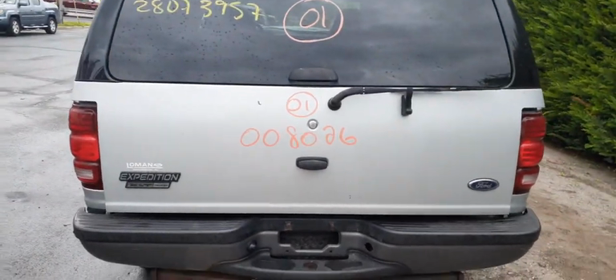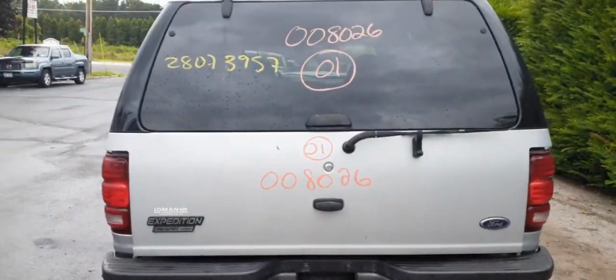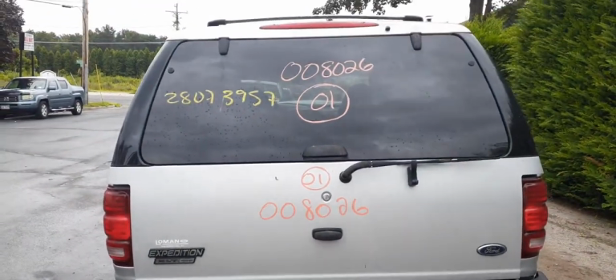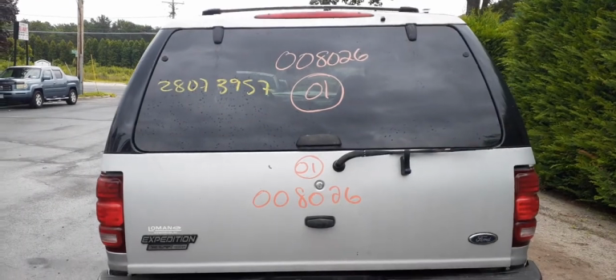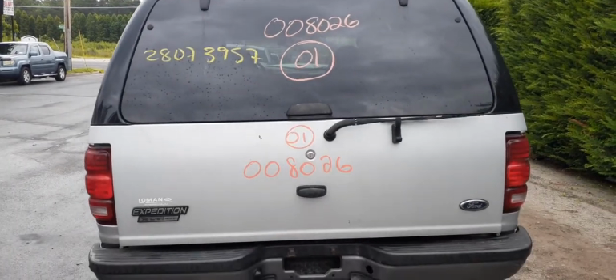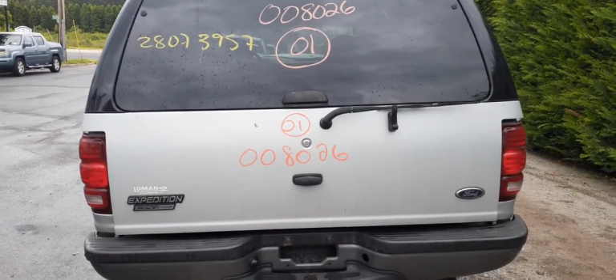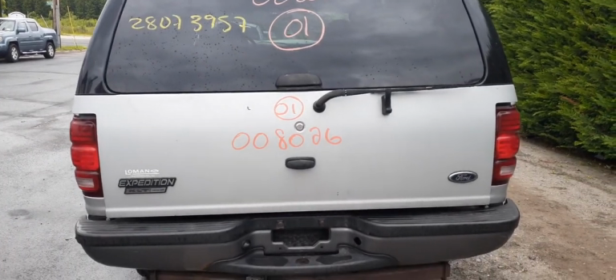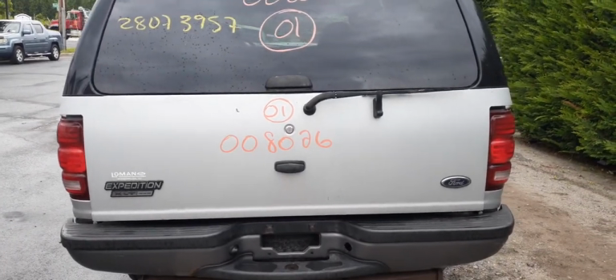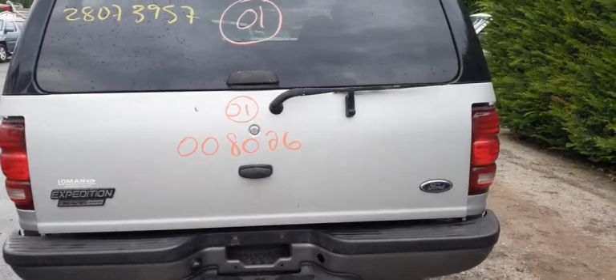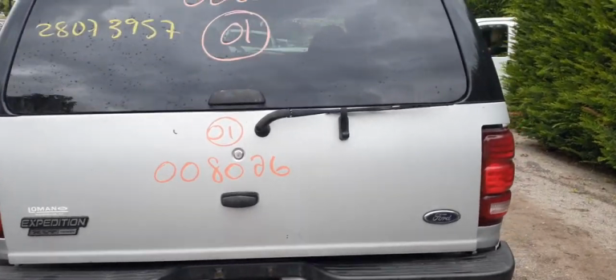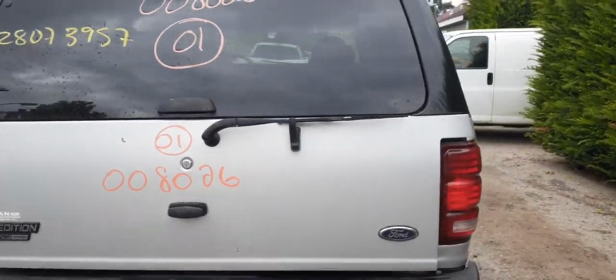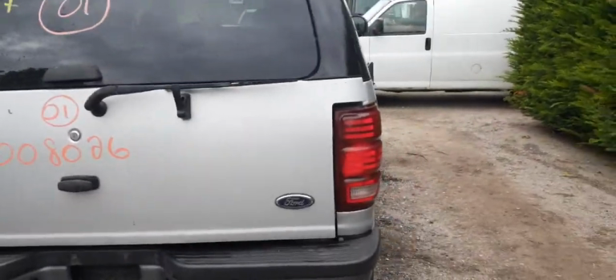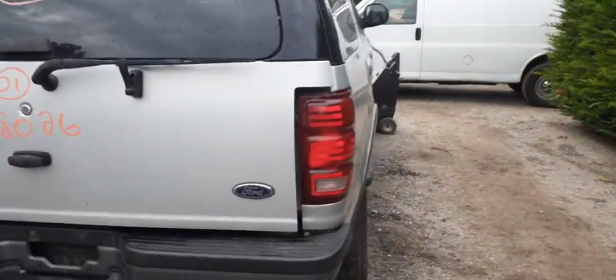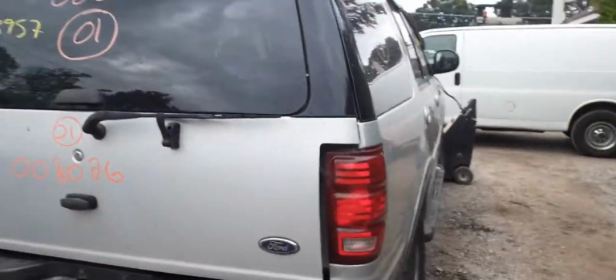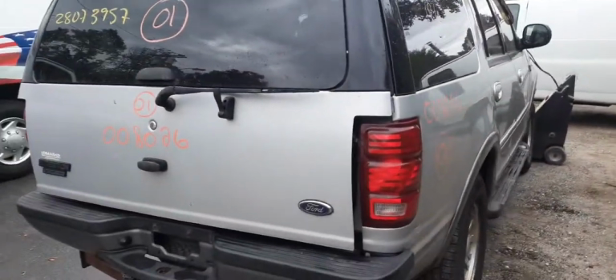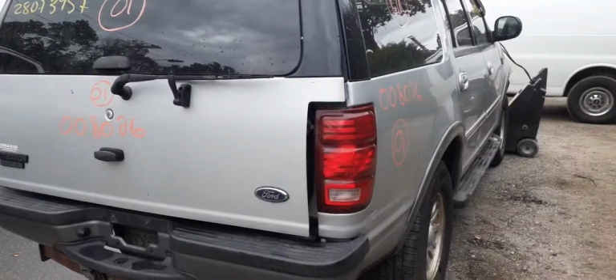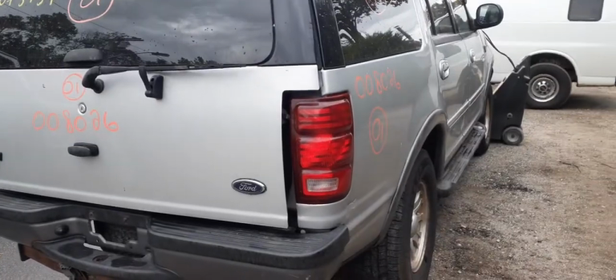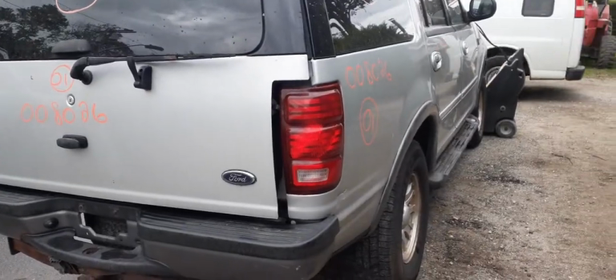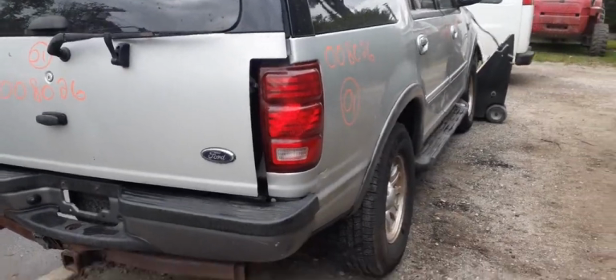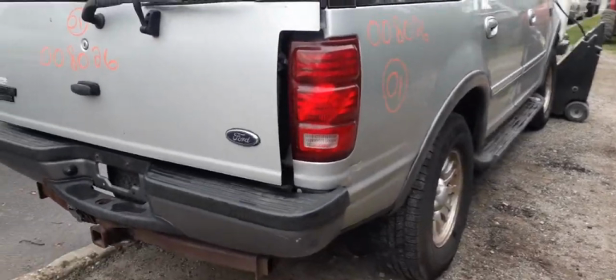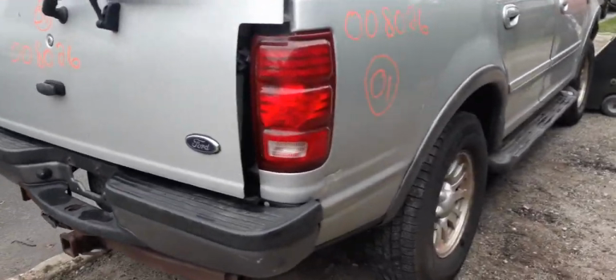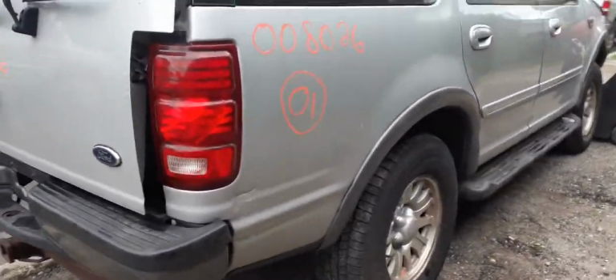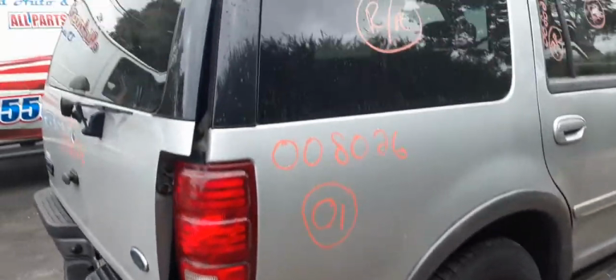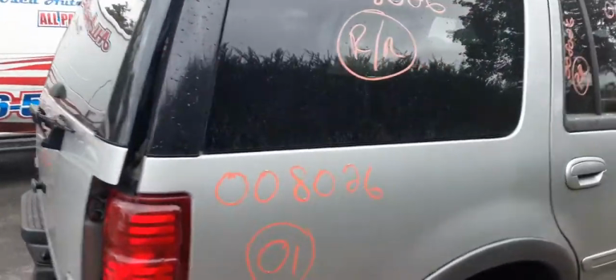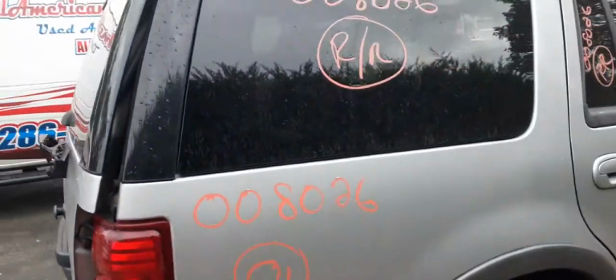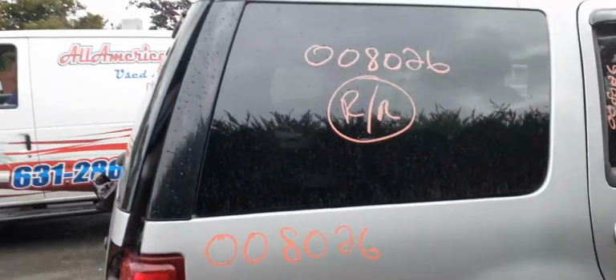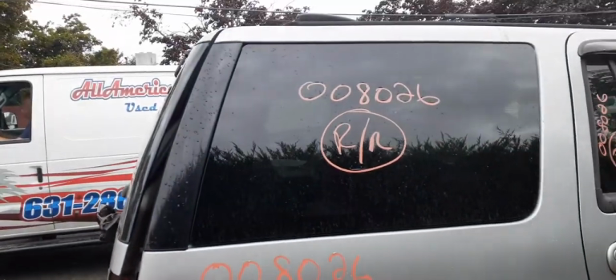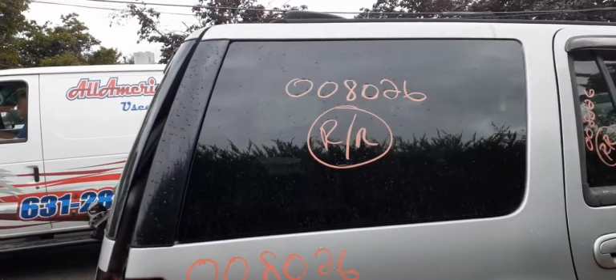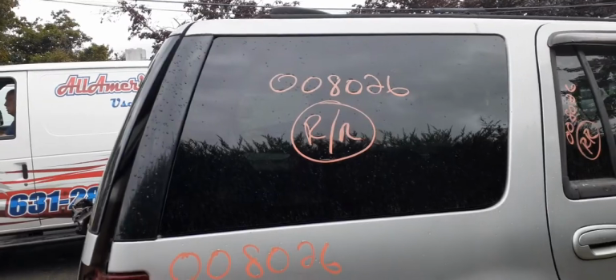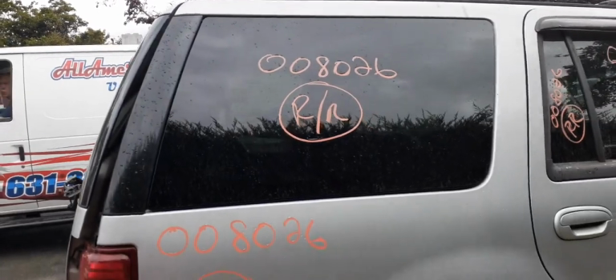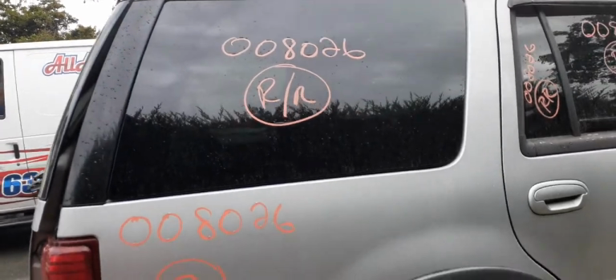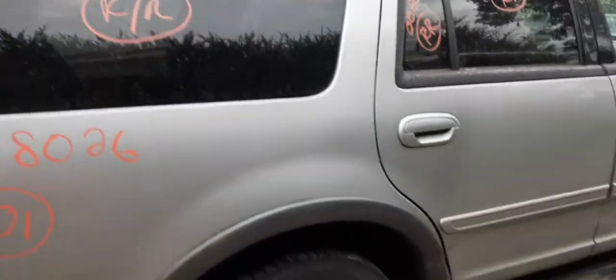Got a good rear hatch. Heat wiper, privacy tint. Good right side taillight.